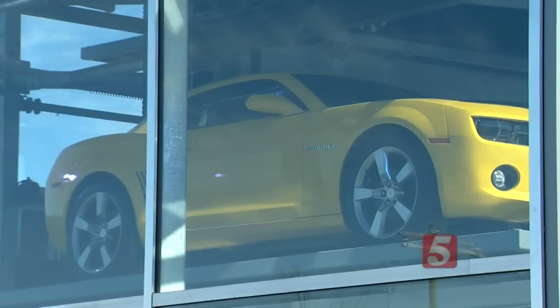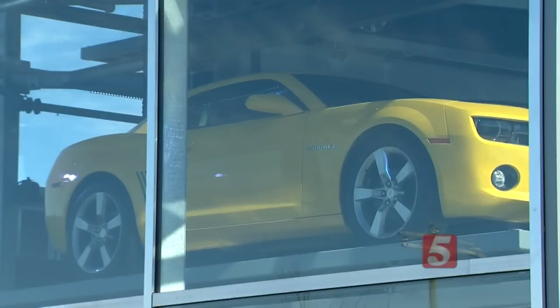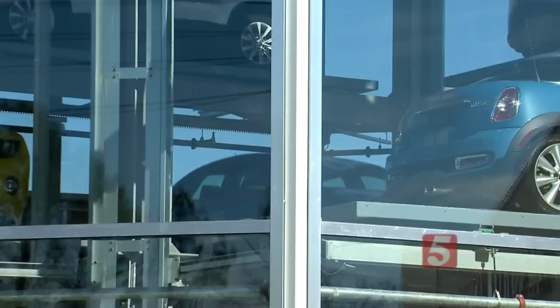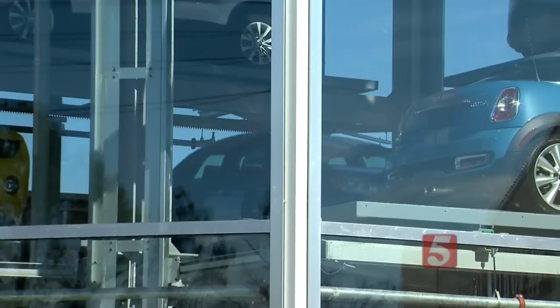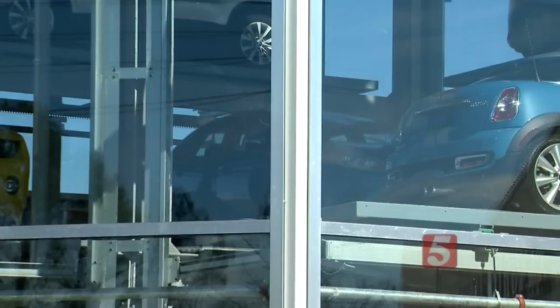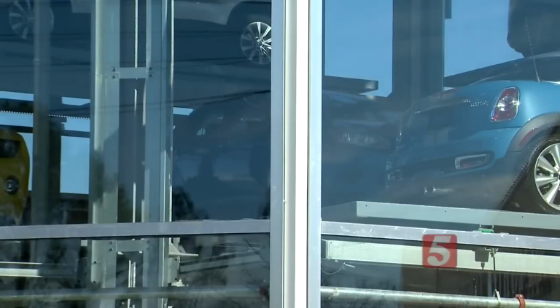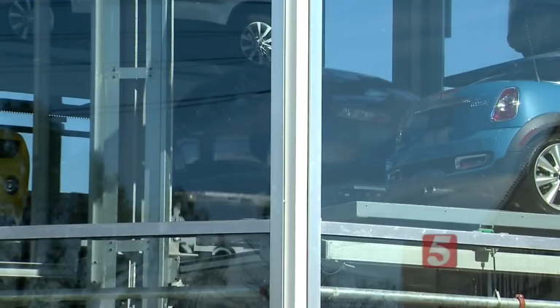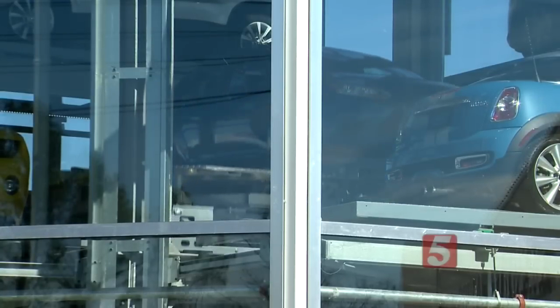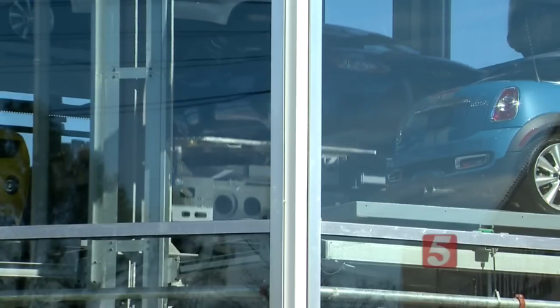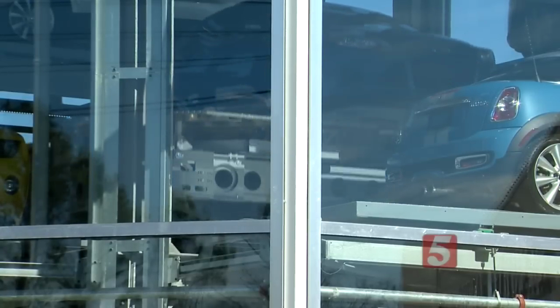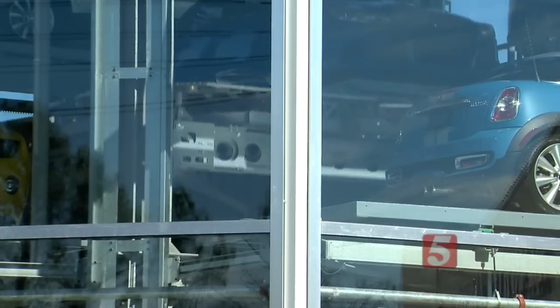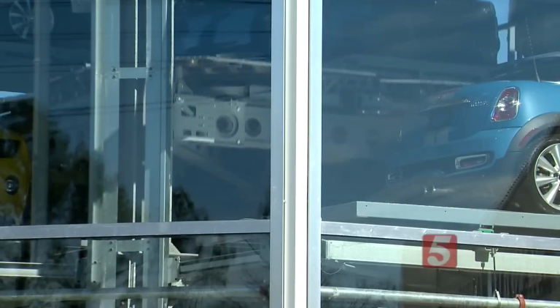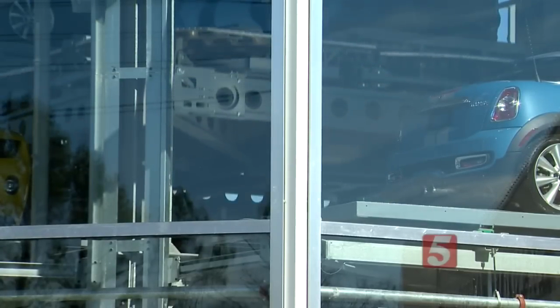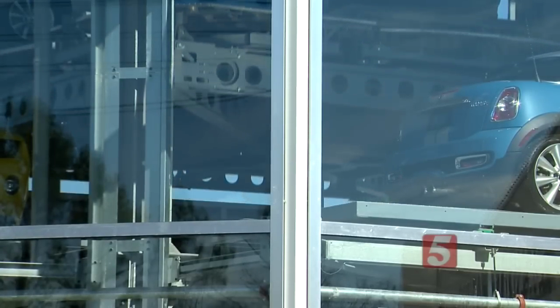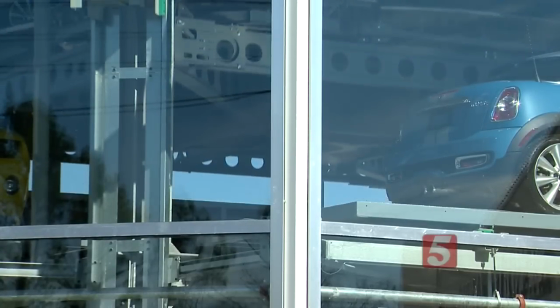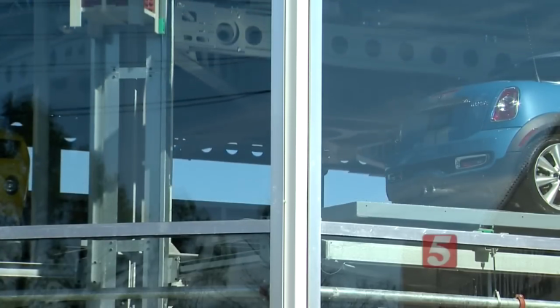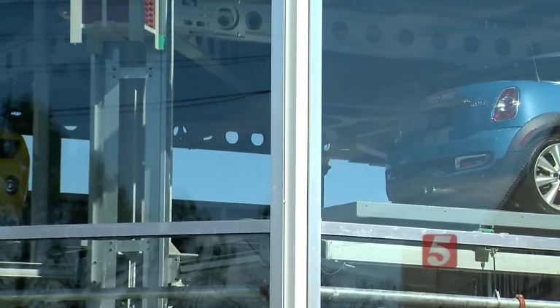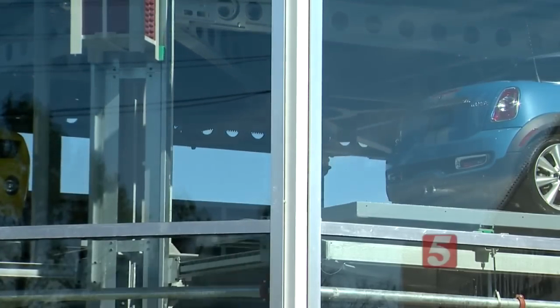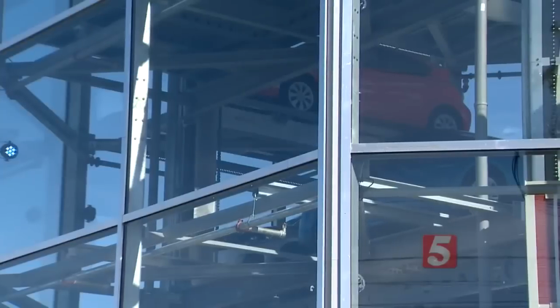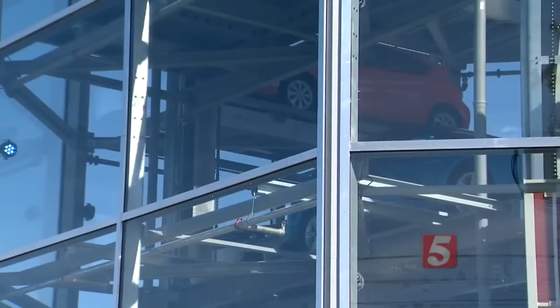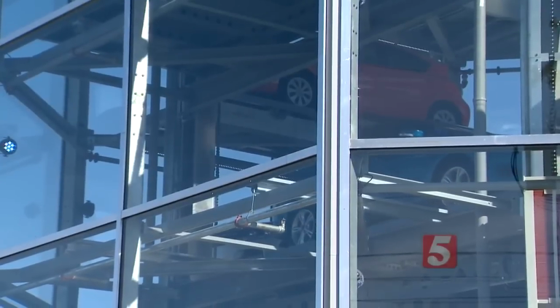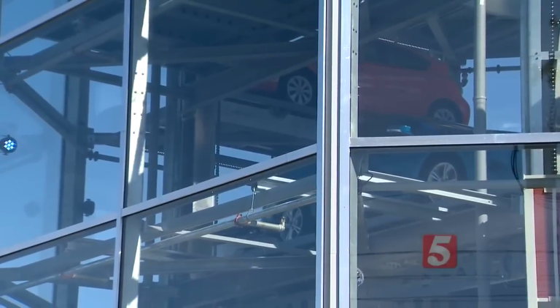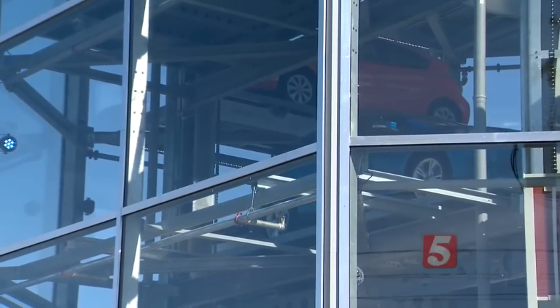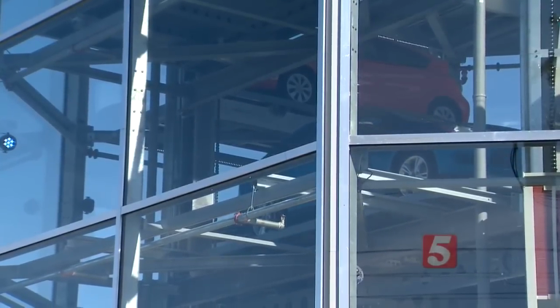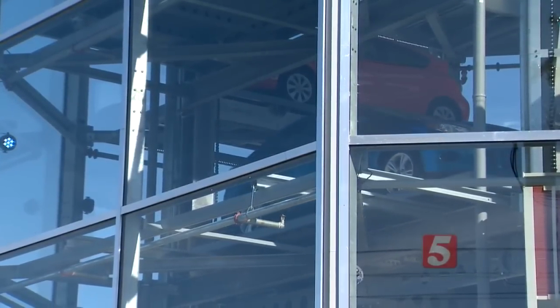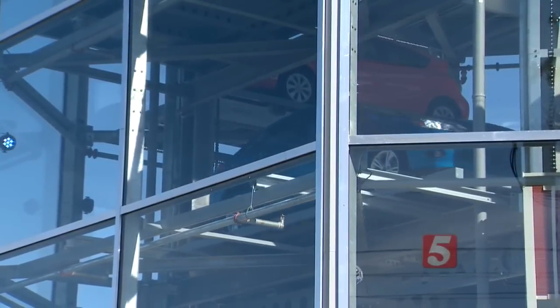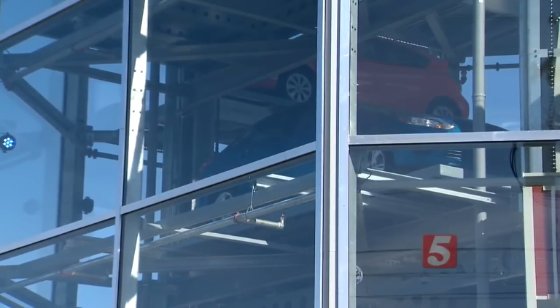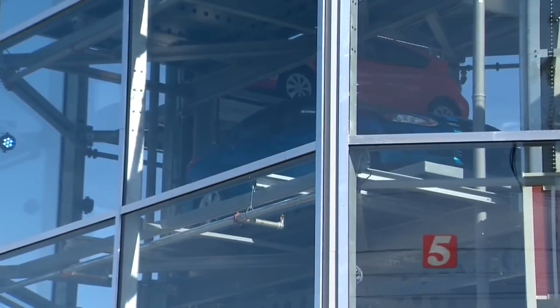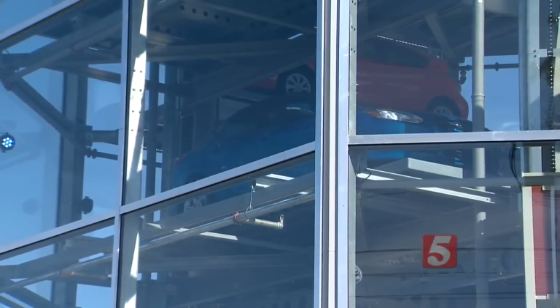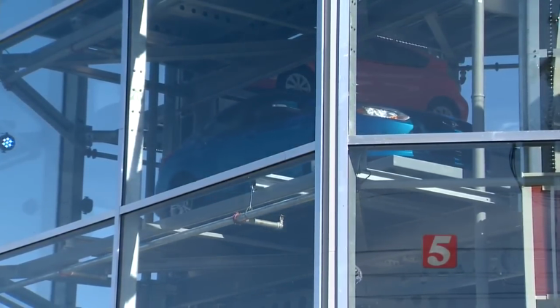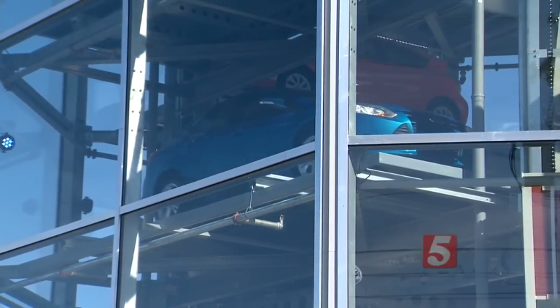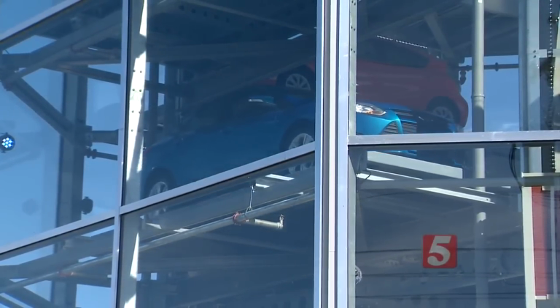People have already made transactions — these cars are all sold. We hope that customers think it's easy, it's transparent, it's cool, and it's fun. That's what we're trying to do.